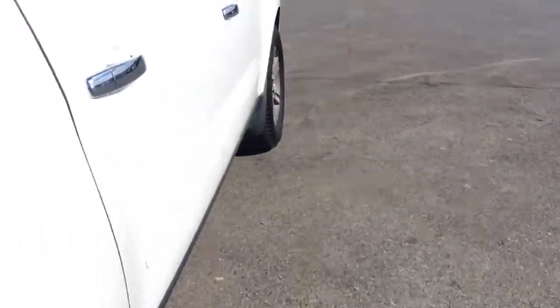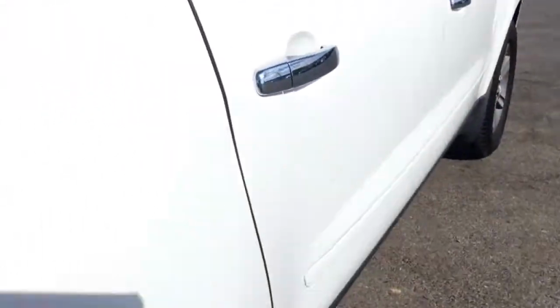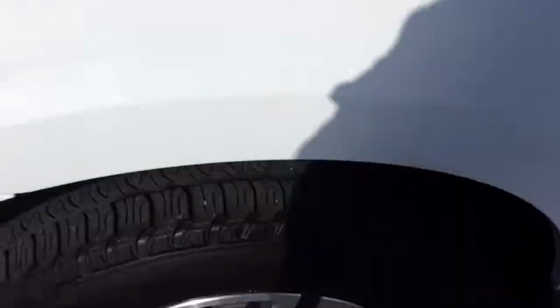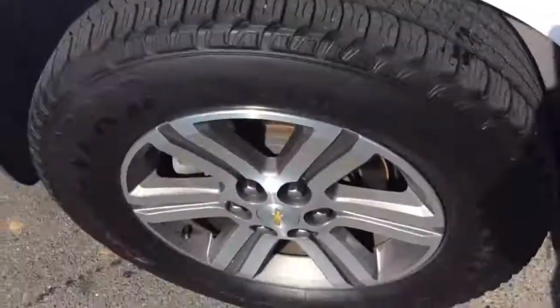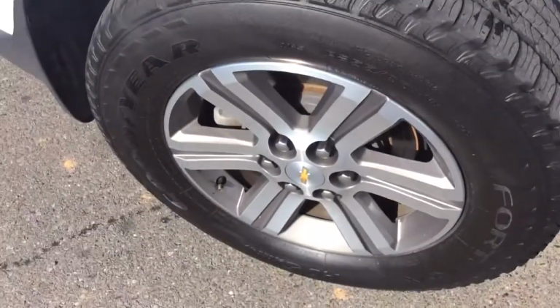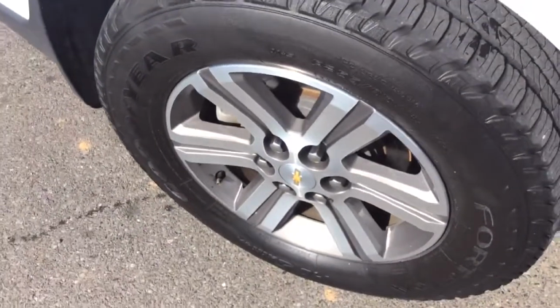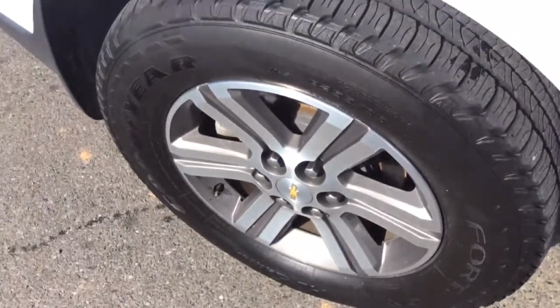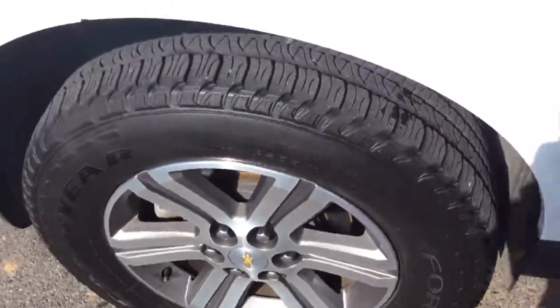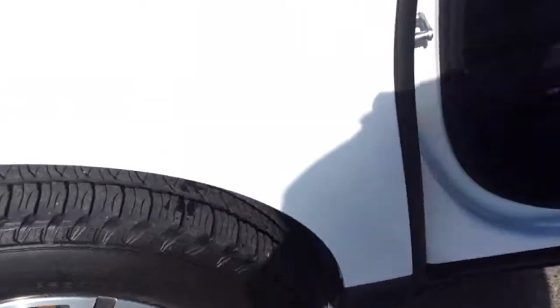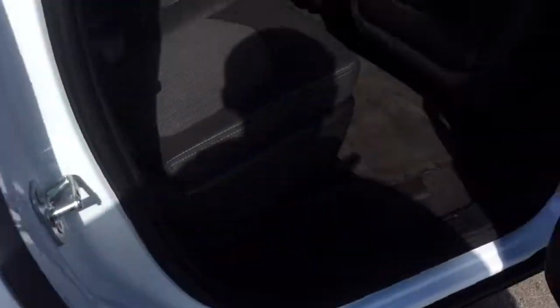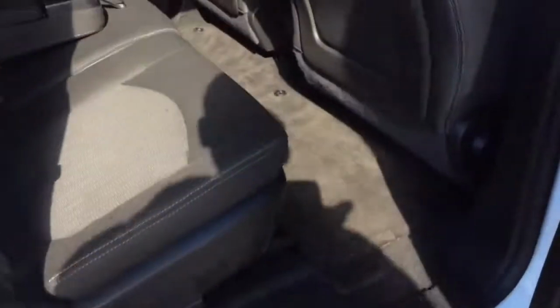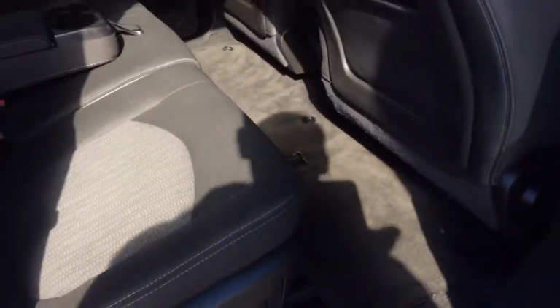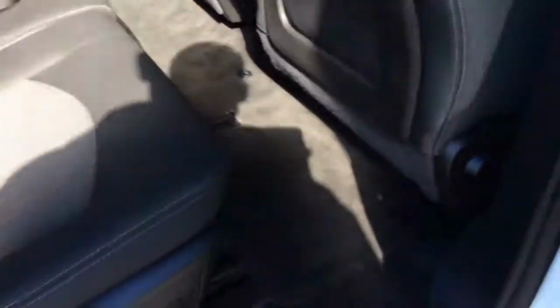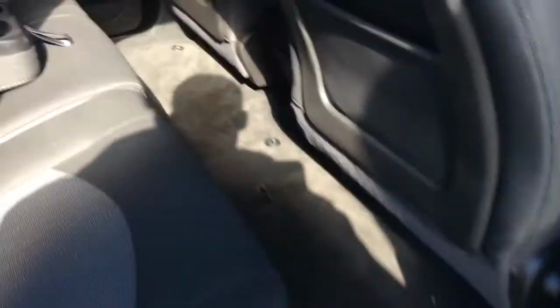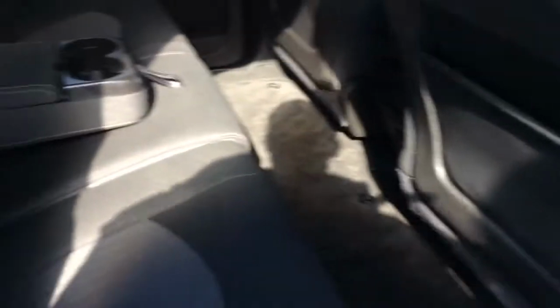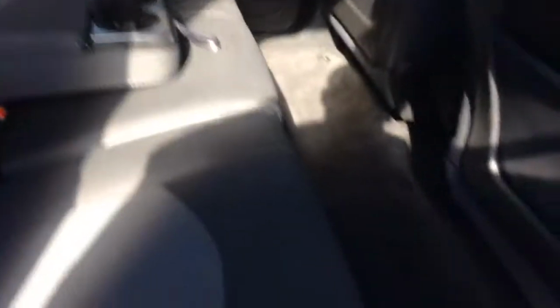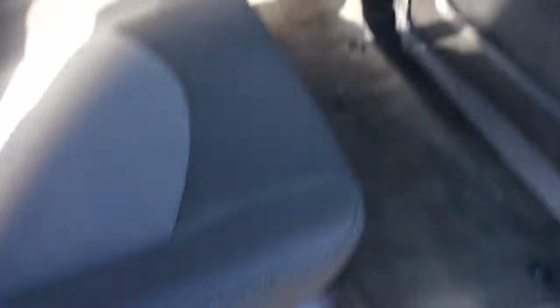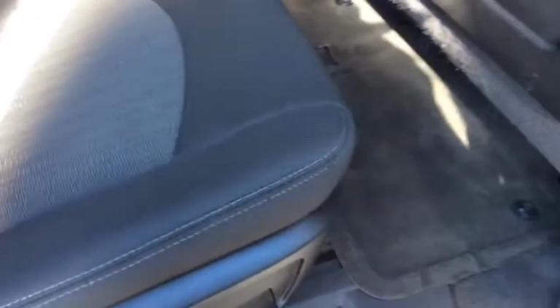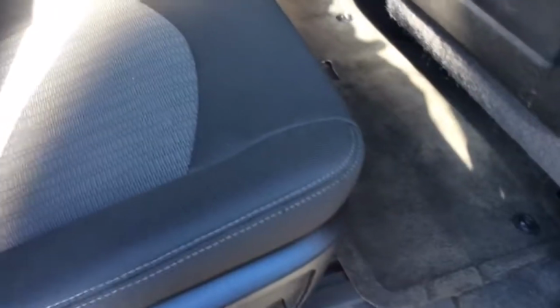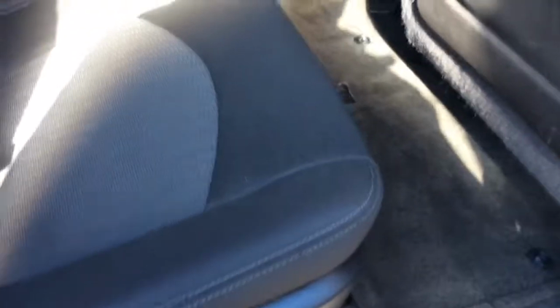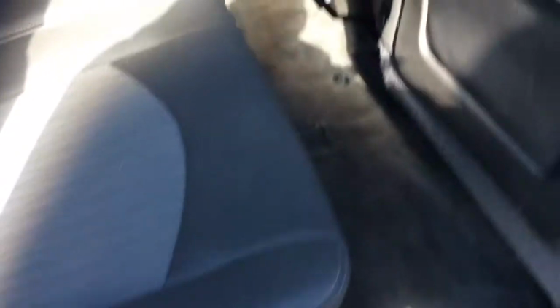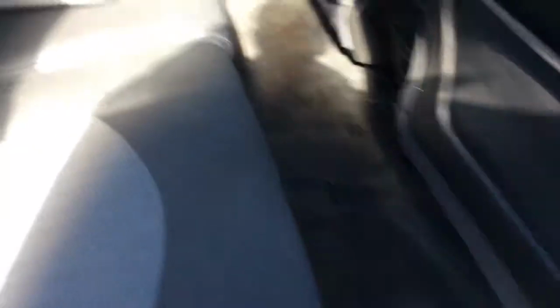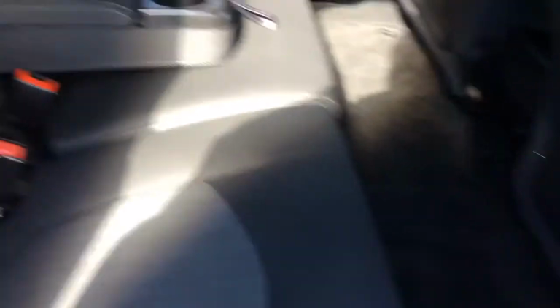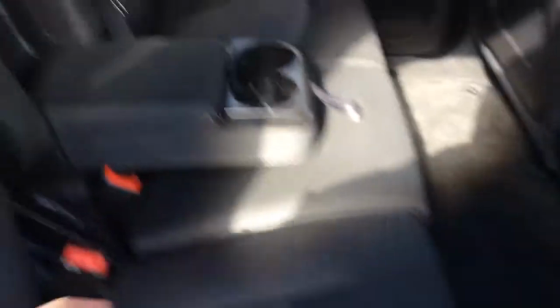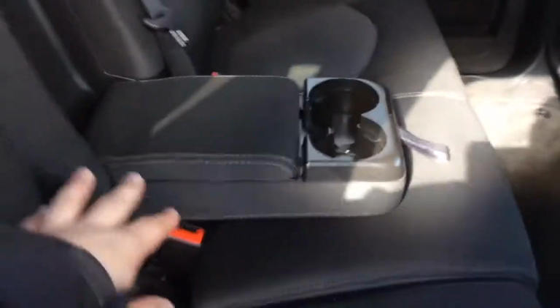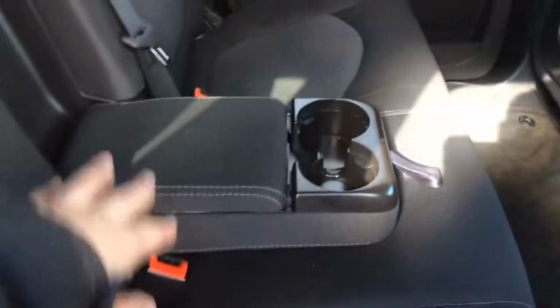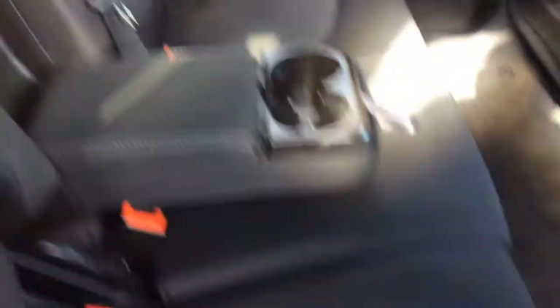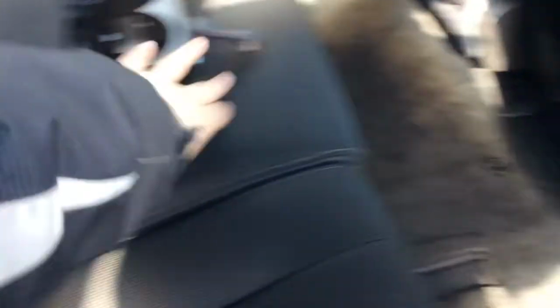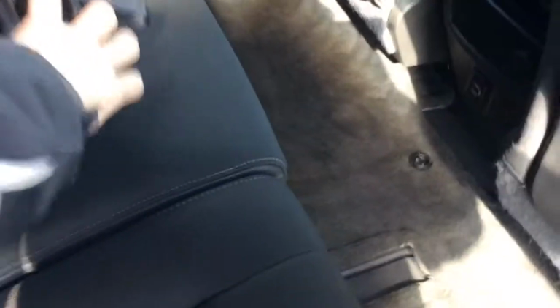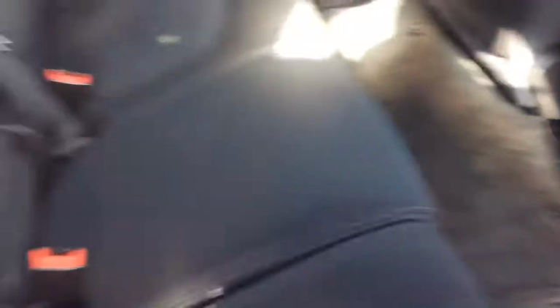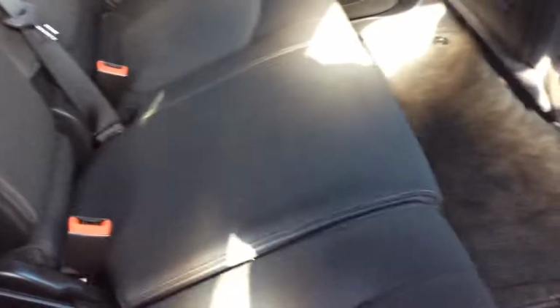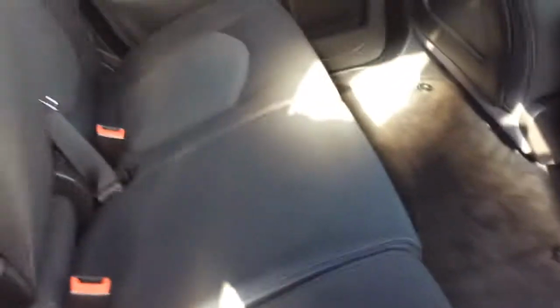Chrome door handles. I like these darkened alloy wheels. Nice amount of leg space here in the back — these are on track so you can adjust them forward and back. You also have that armrest and cup holder that folds out as well.